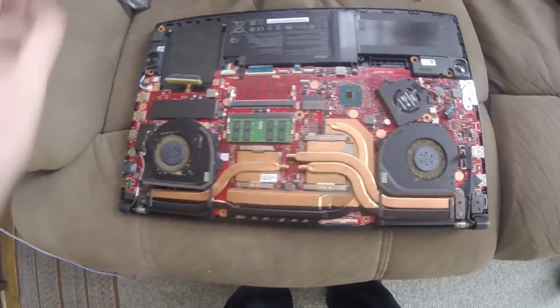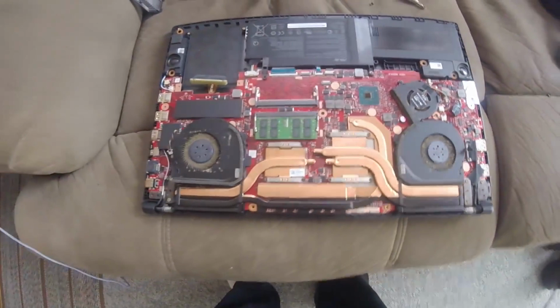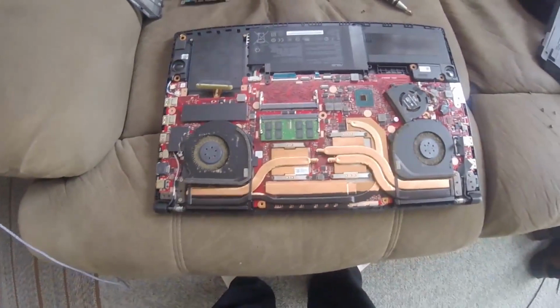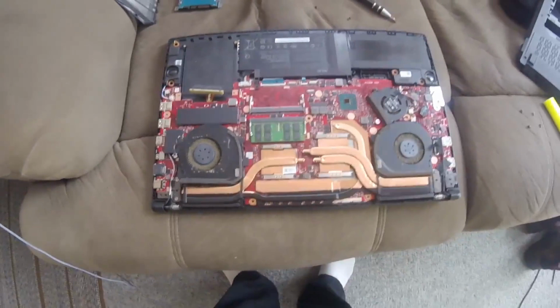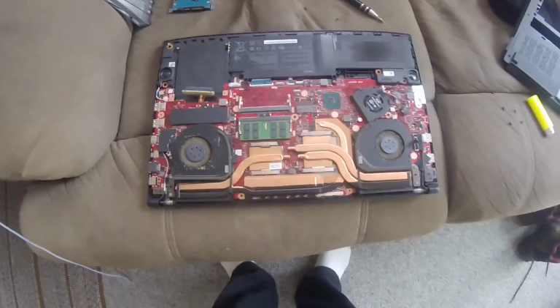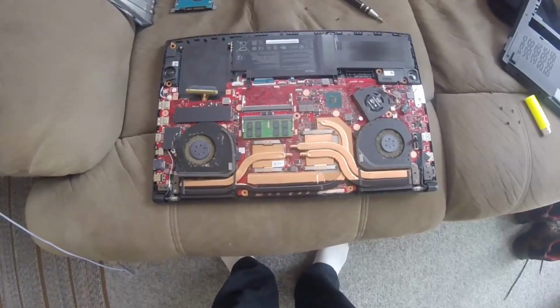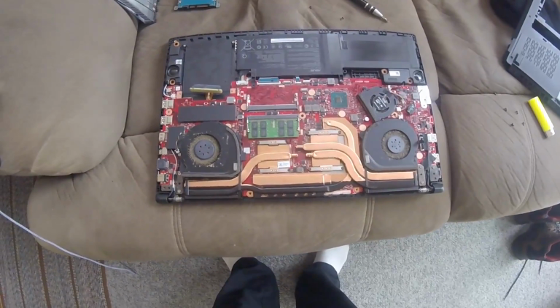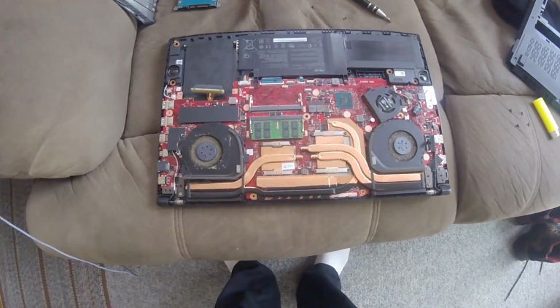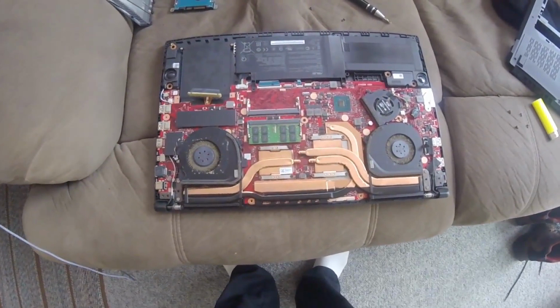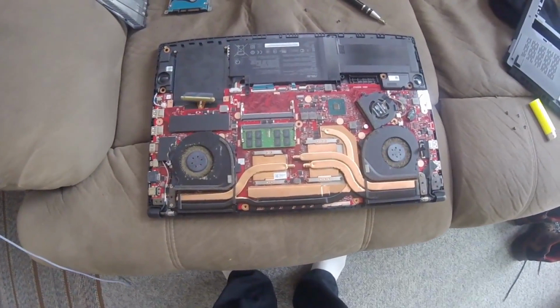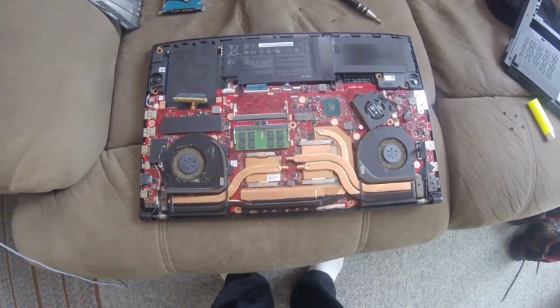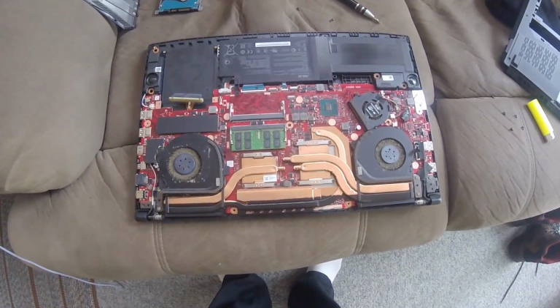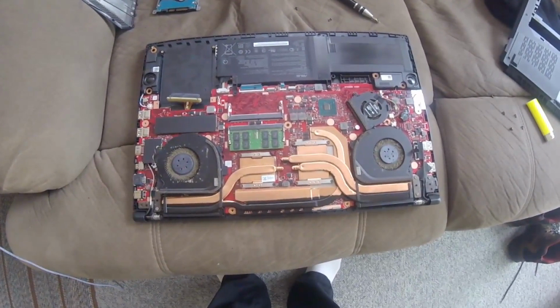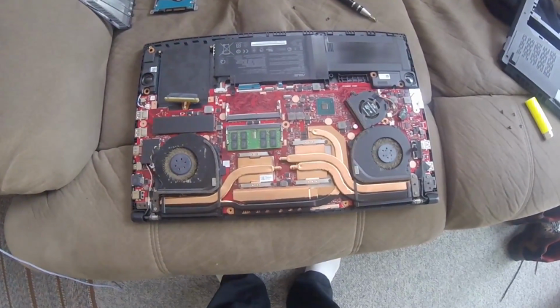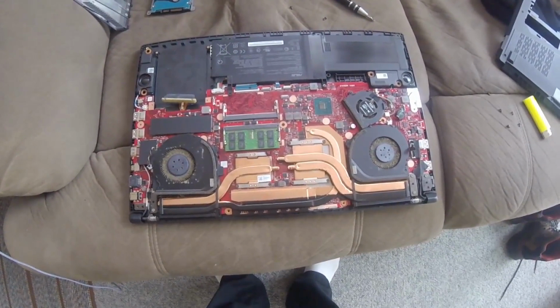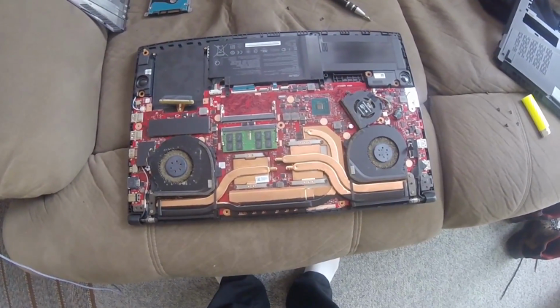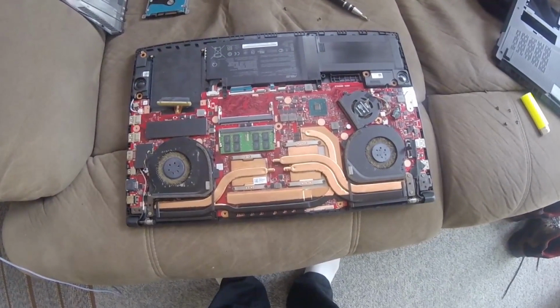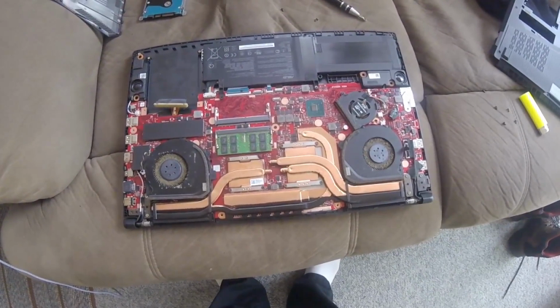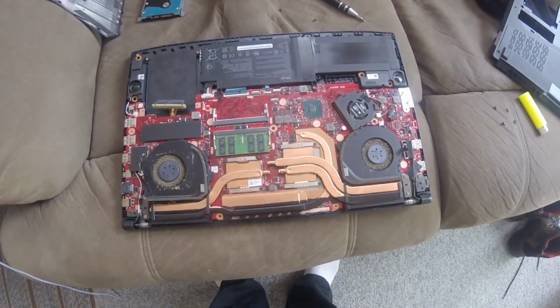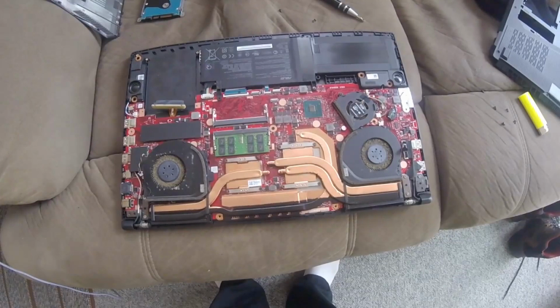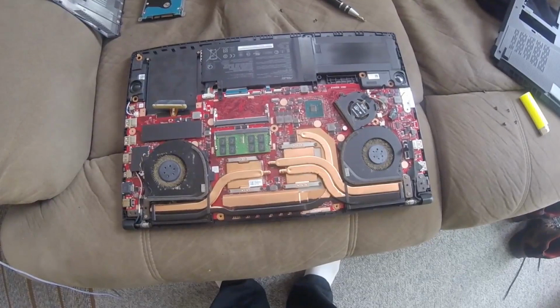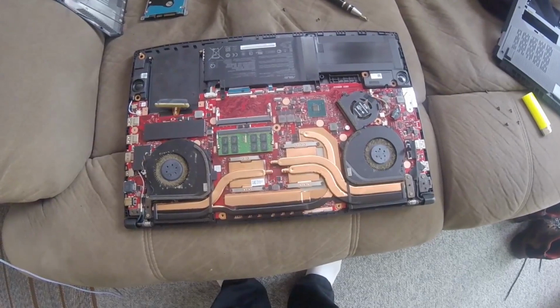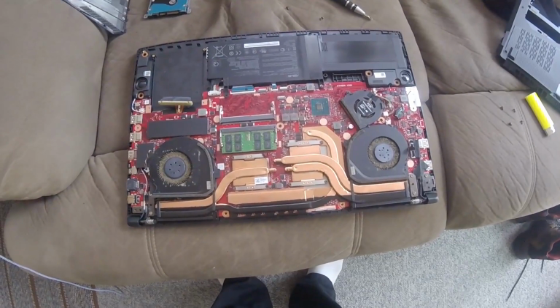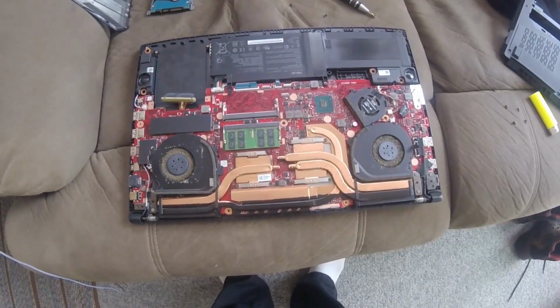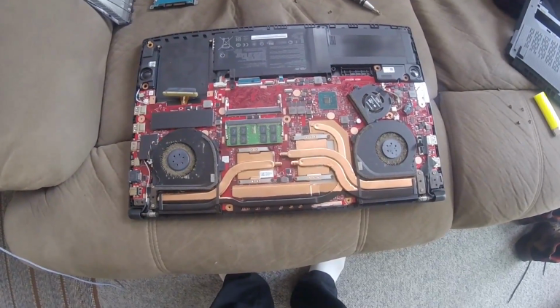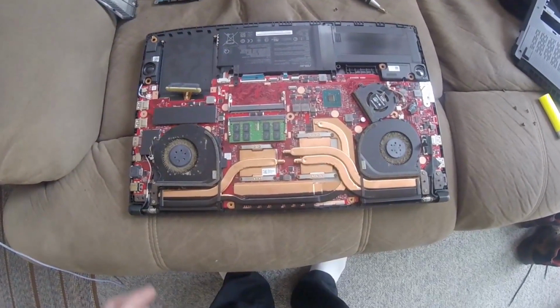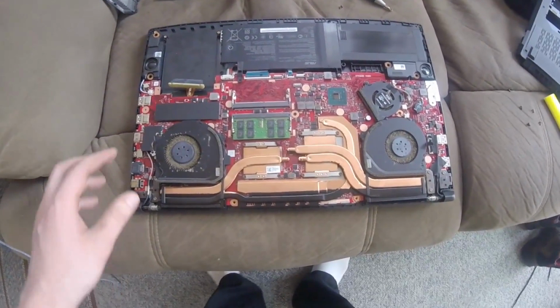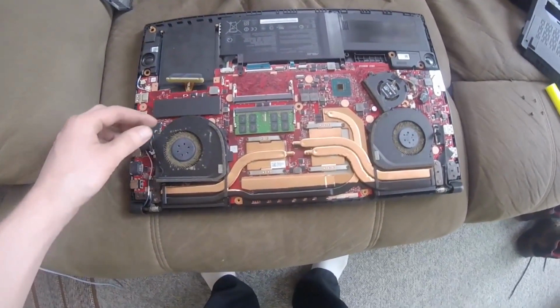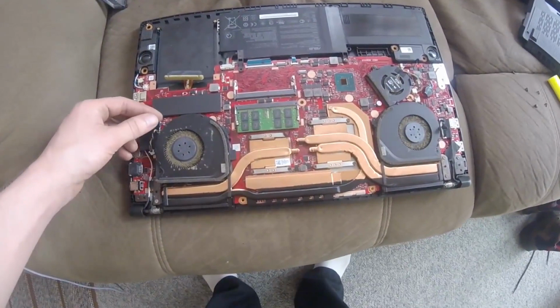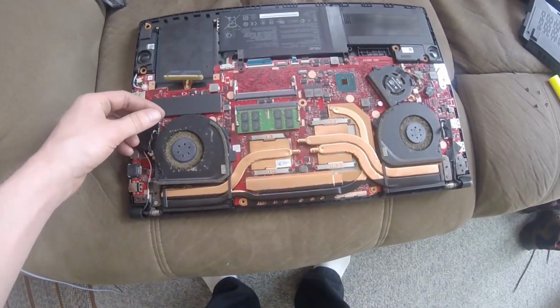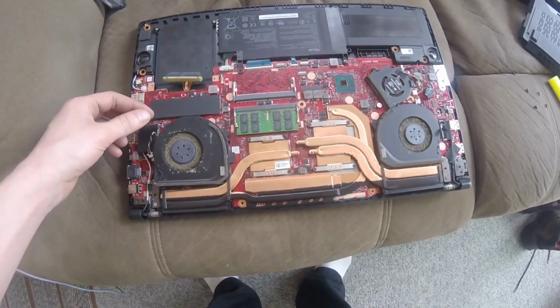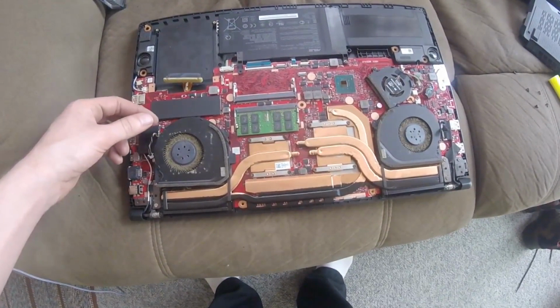Once that is removed, you're going to see all the dirt that has built up in your computer. As of this point, it is a little over one year since I bought this. This is the first cleaning.